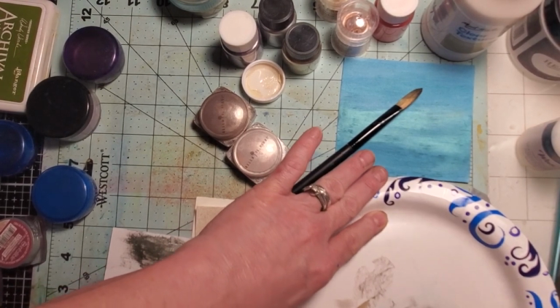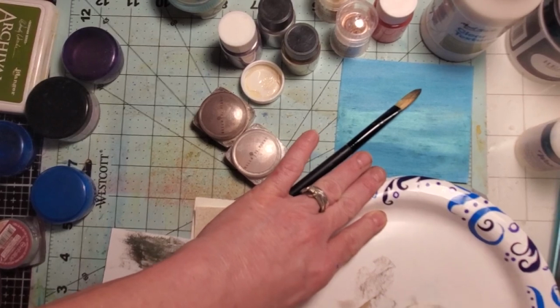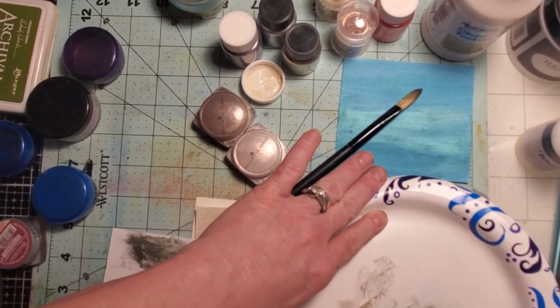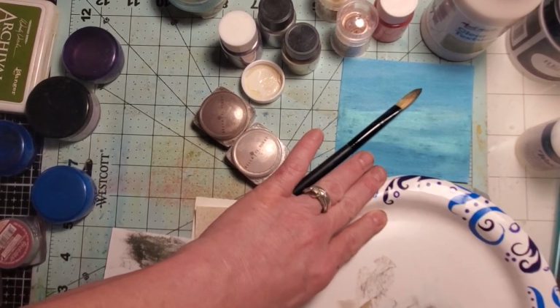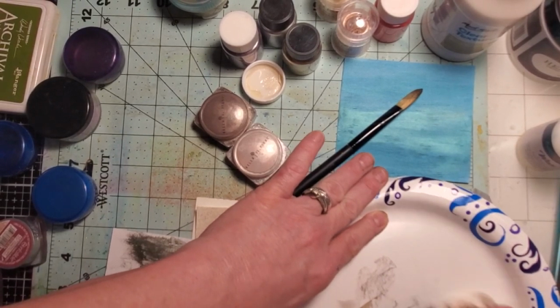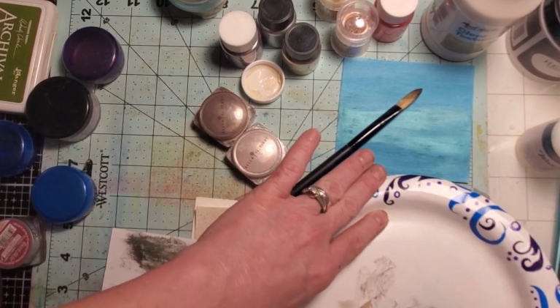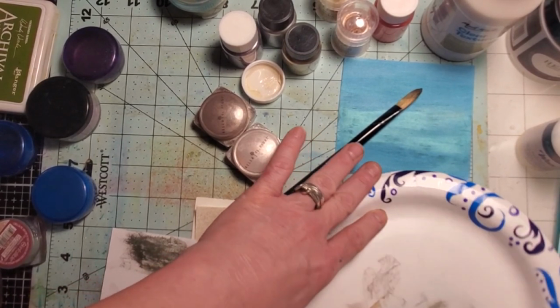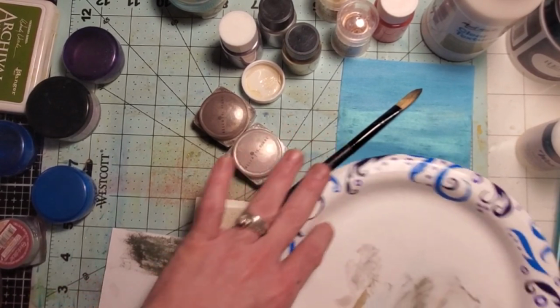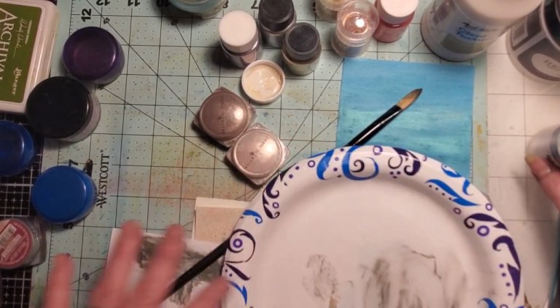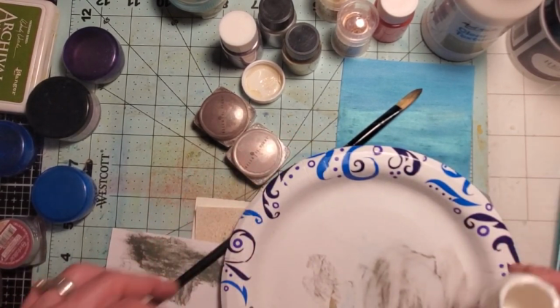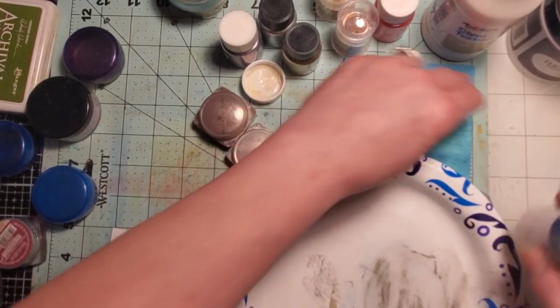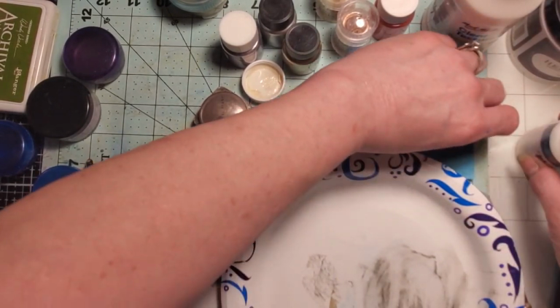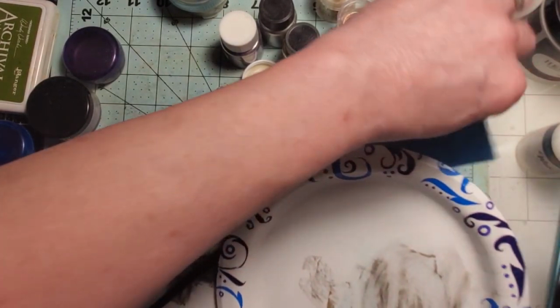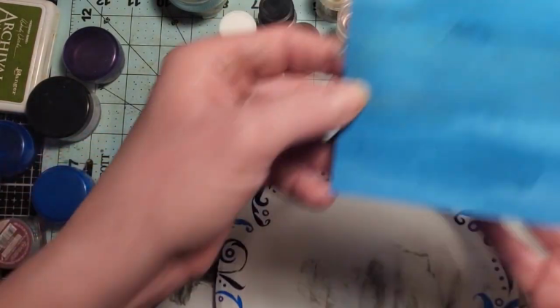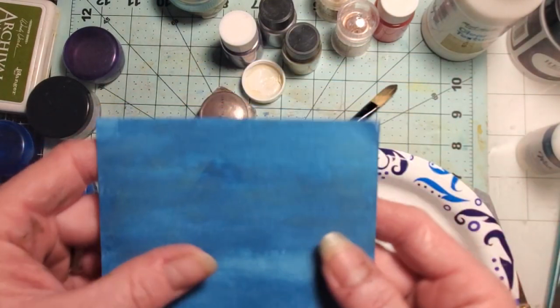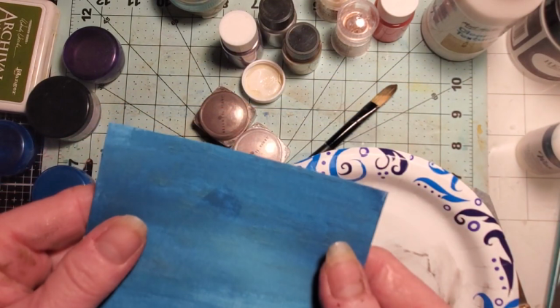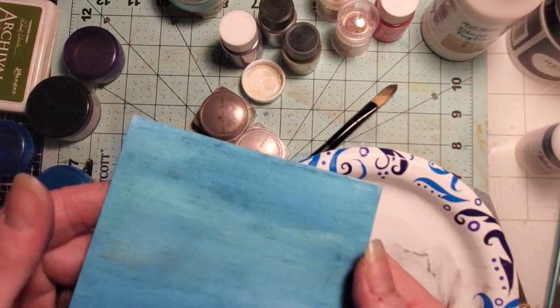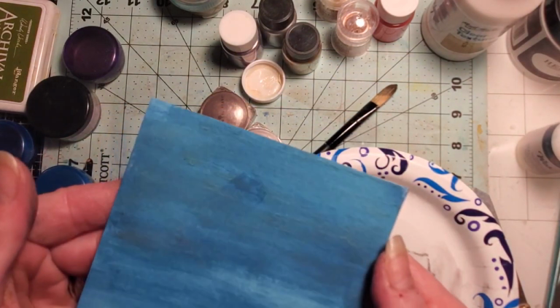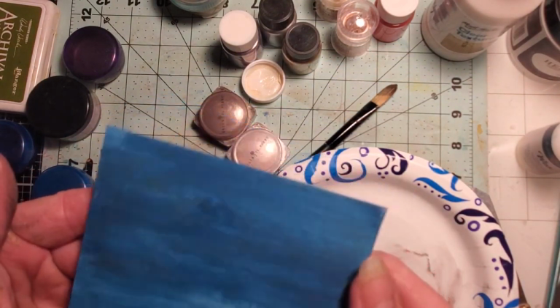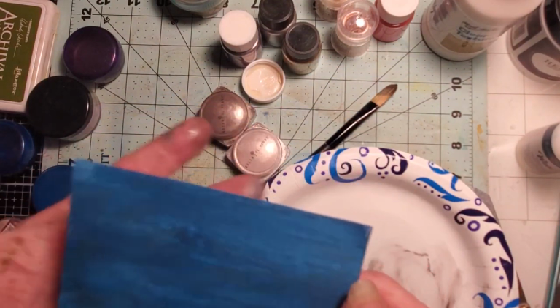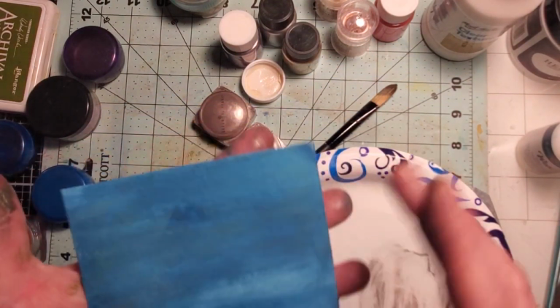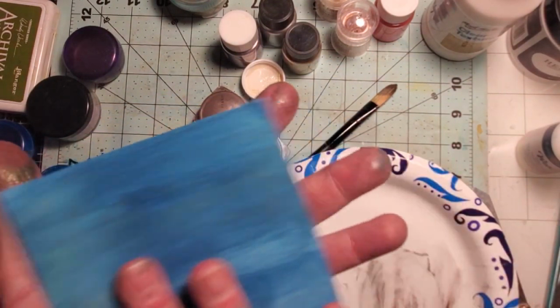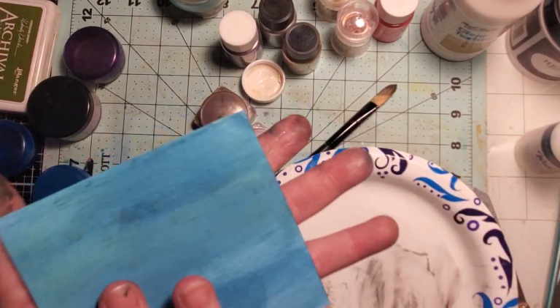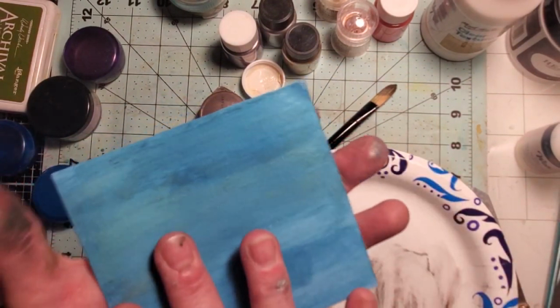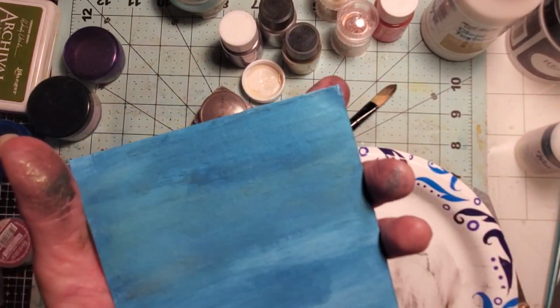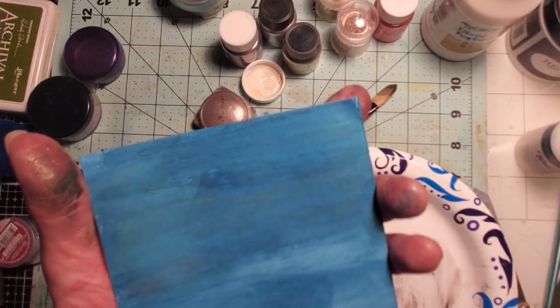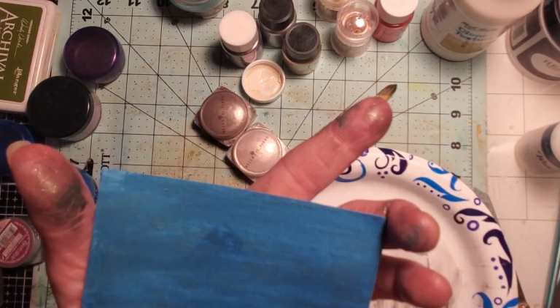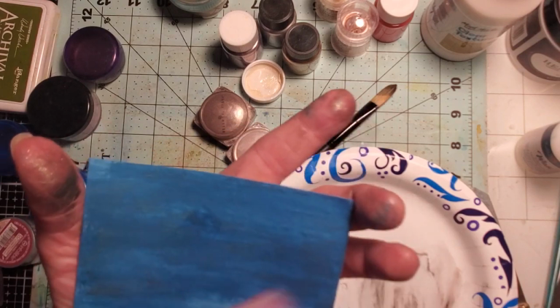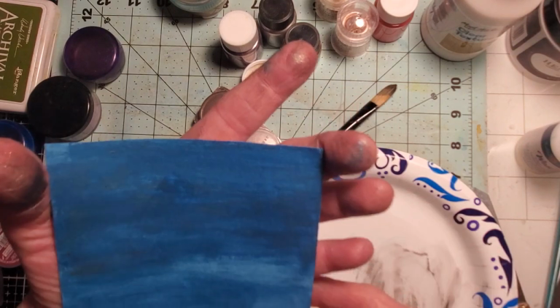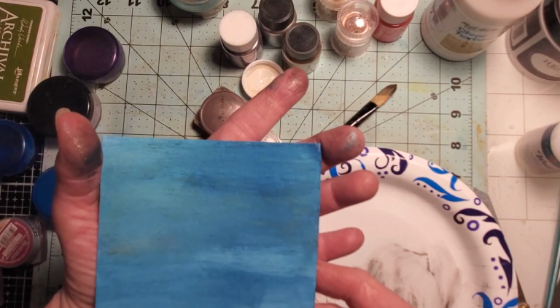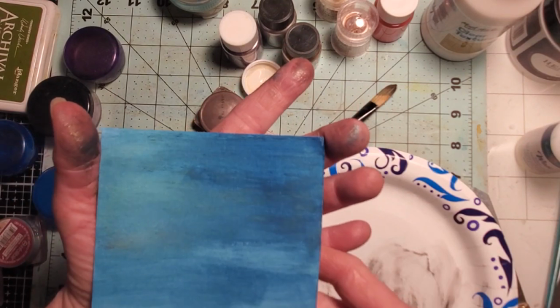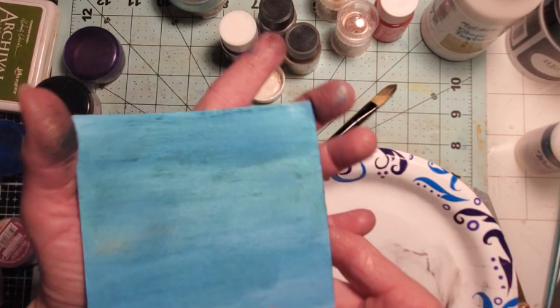If I figure out it does better with more wax I'll give you an update. But for right now we are not going to play with that one. These two I know for sure are mica, so they should work just fine.